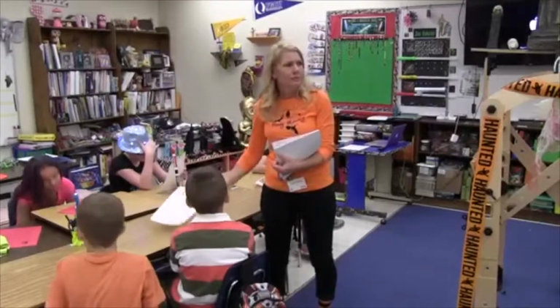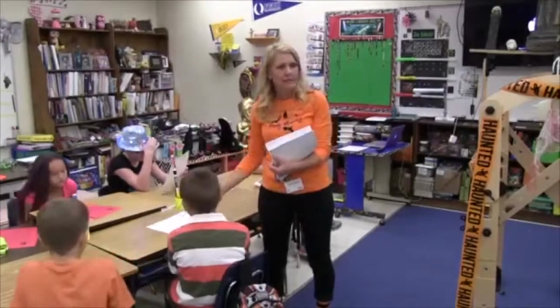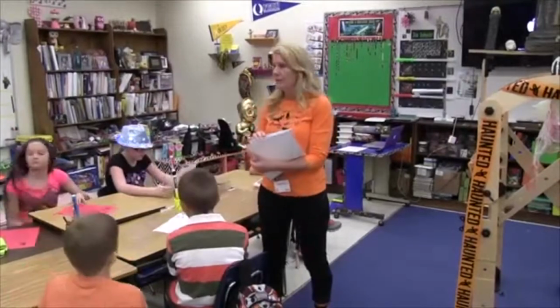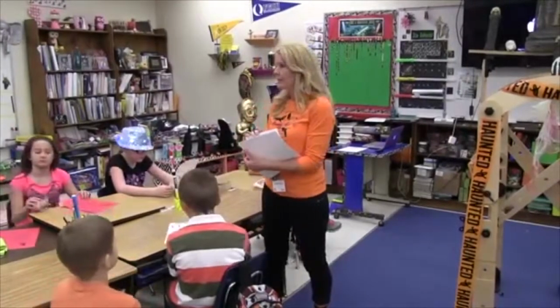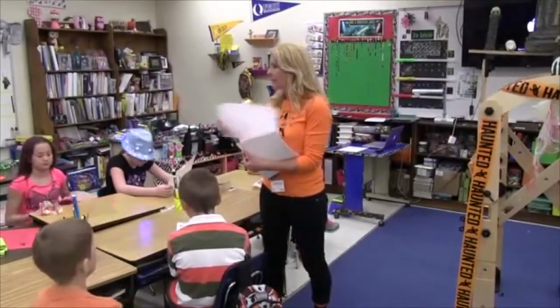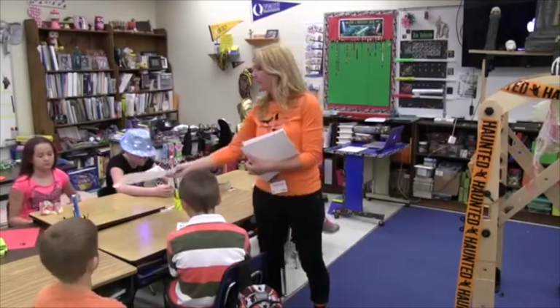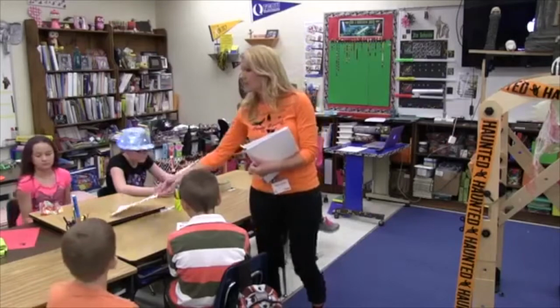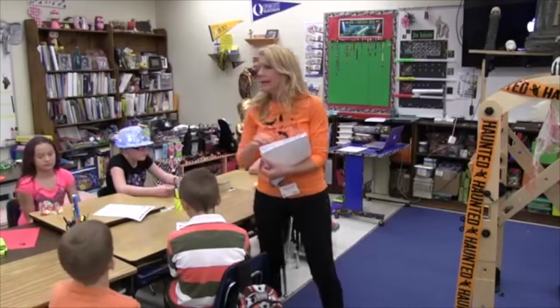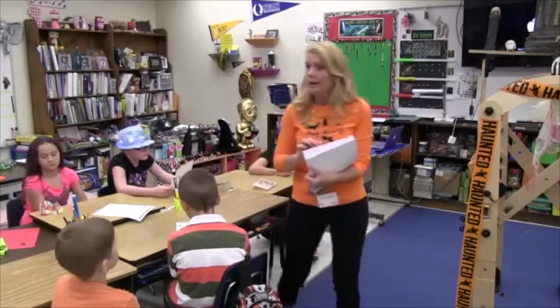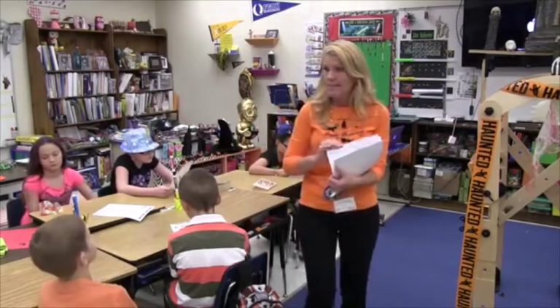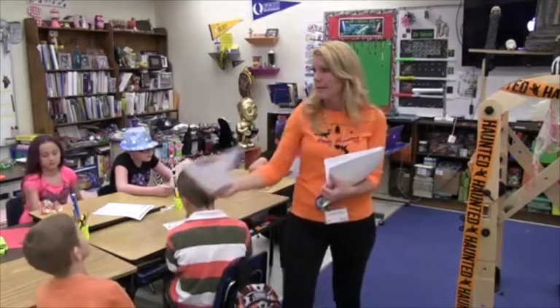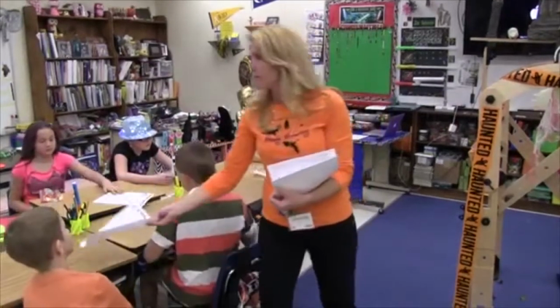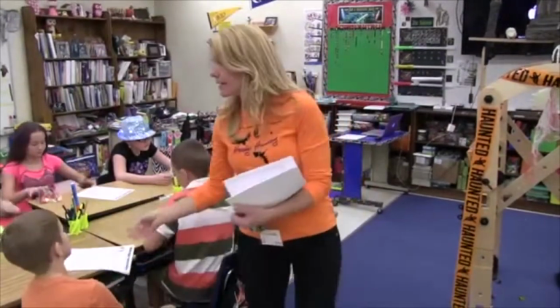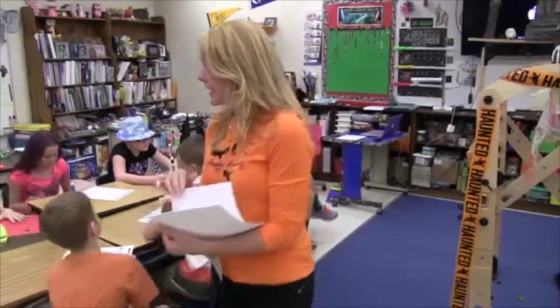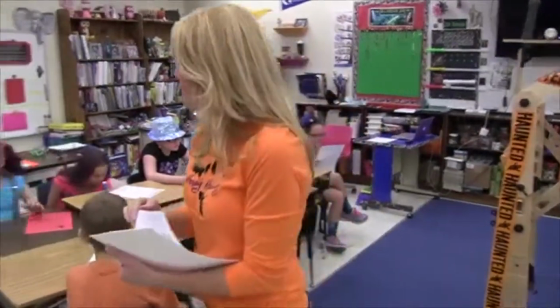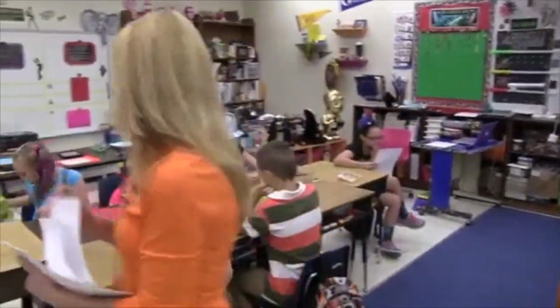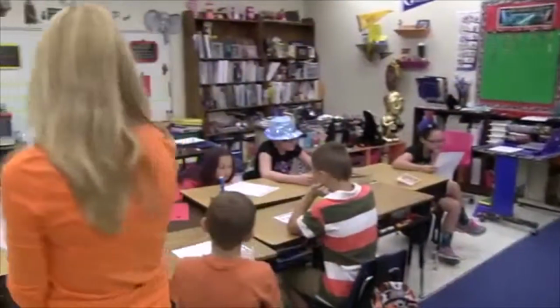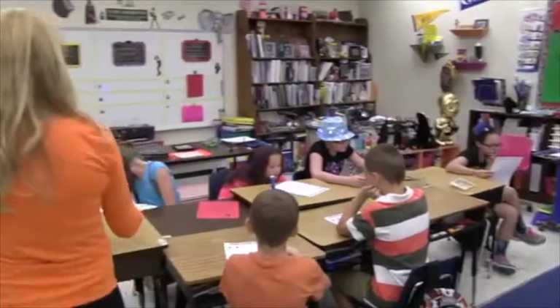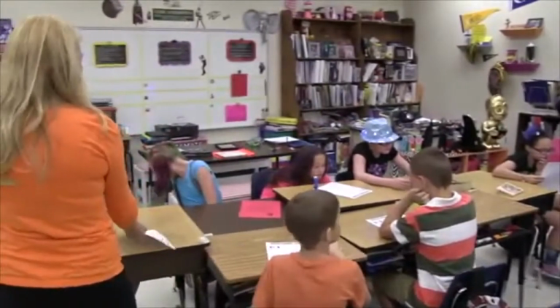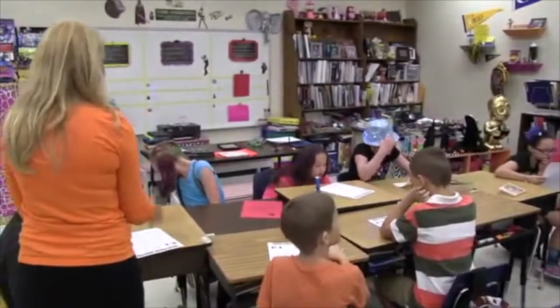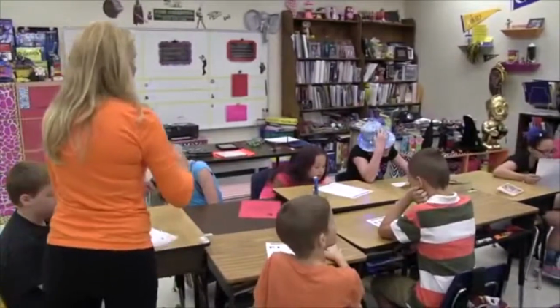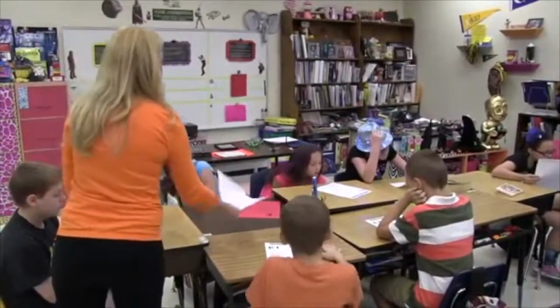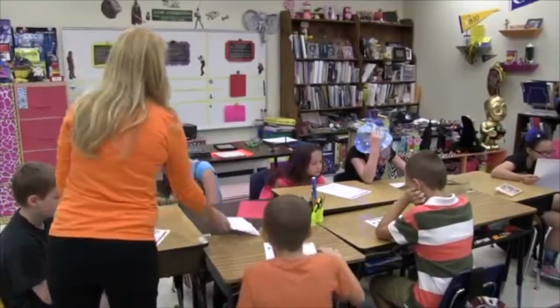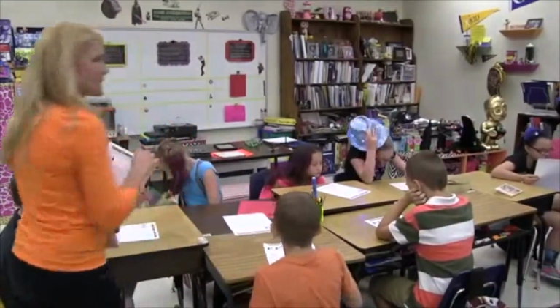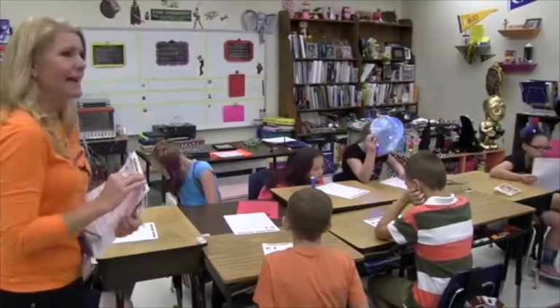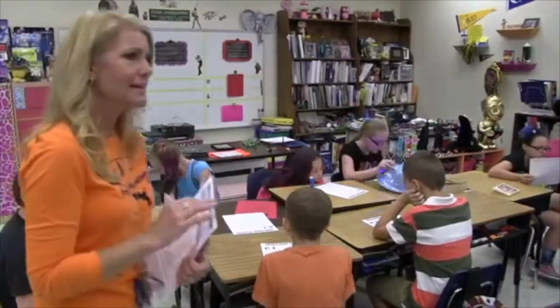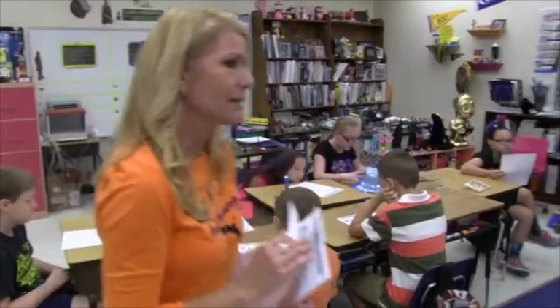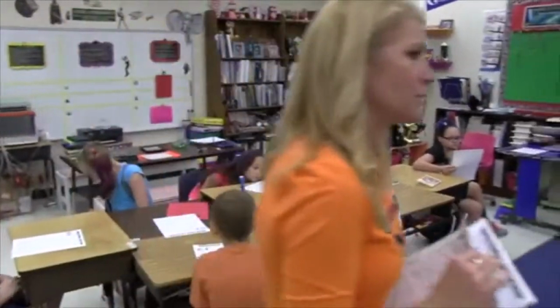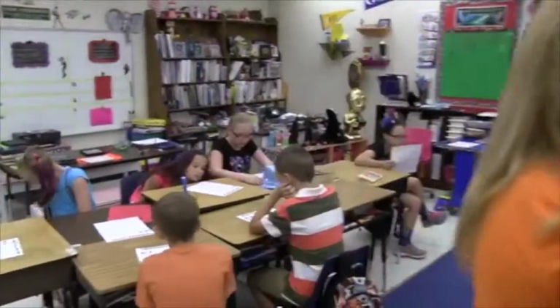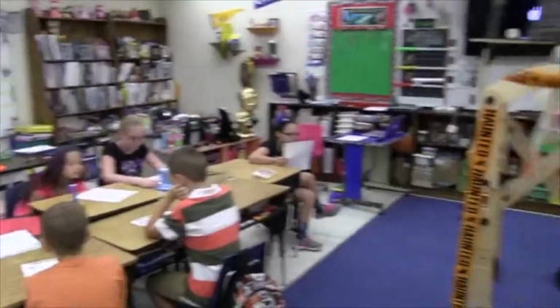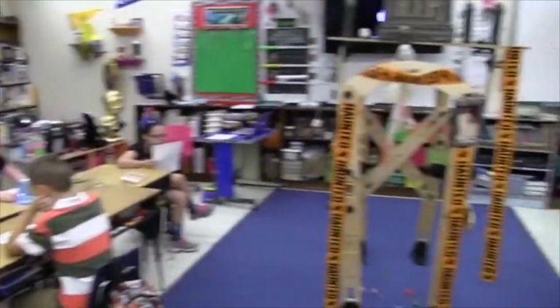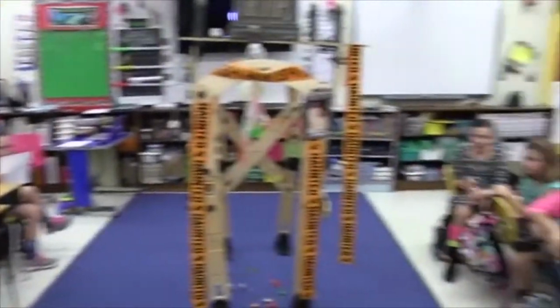For math today we're going to be focusing on a couple of standards. One of them is a fifth grade standard which has to do with decimals. So we're going to be finishing division, then moving into decimals — adding, subtracting, multiplying, and dividing decimals through the hundredths.